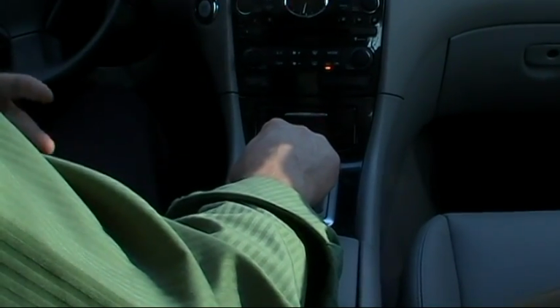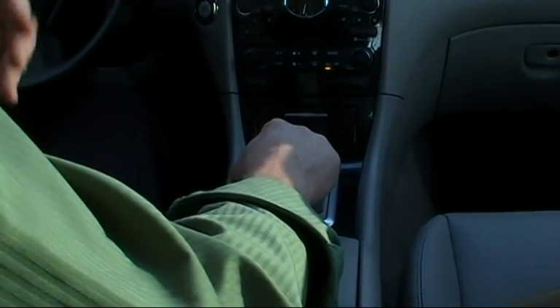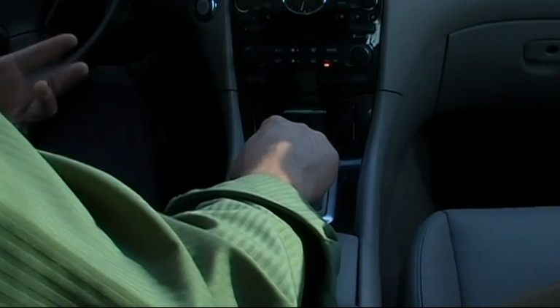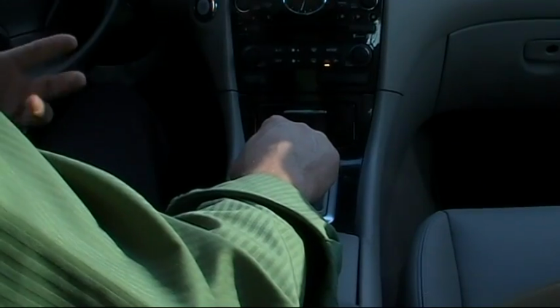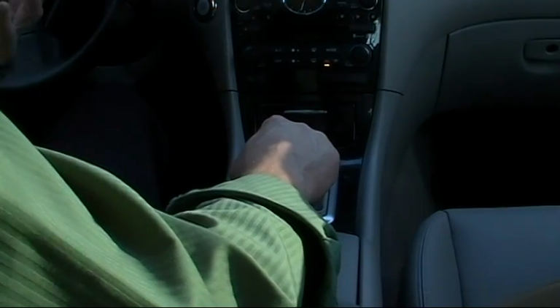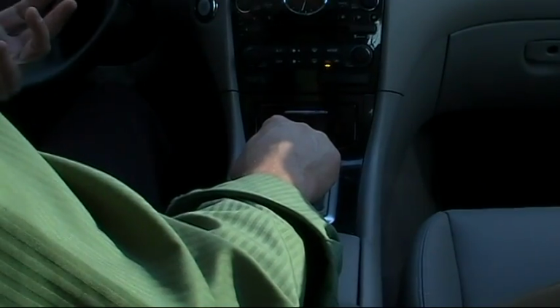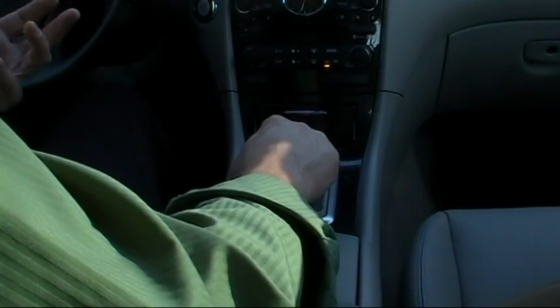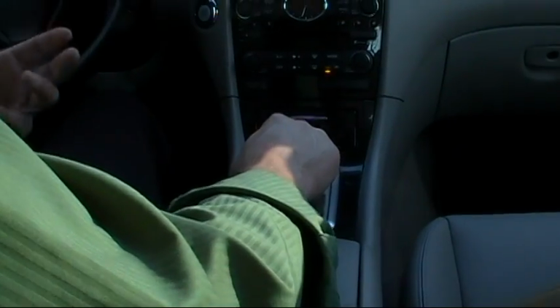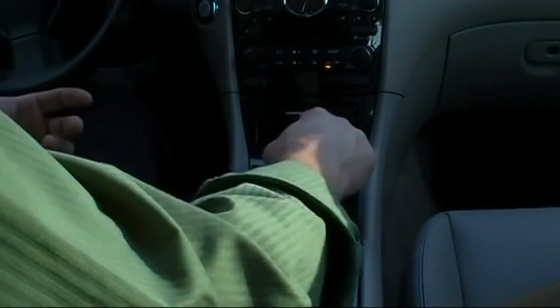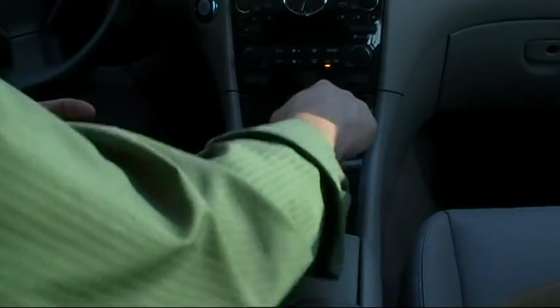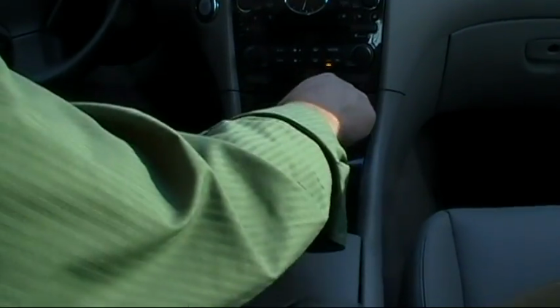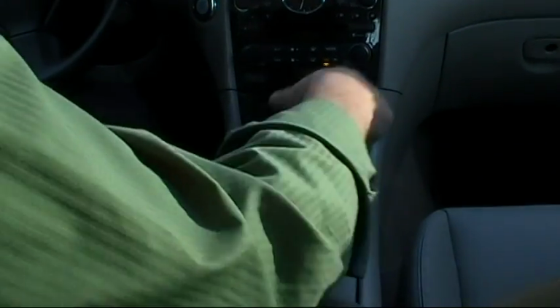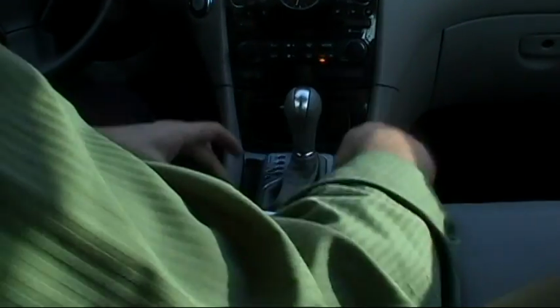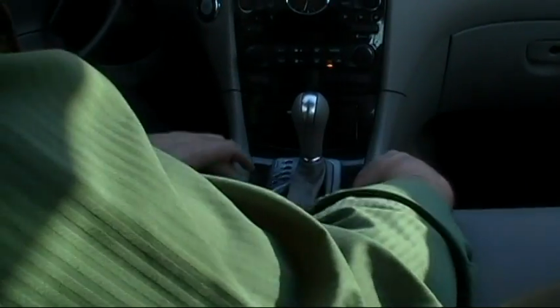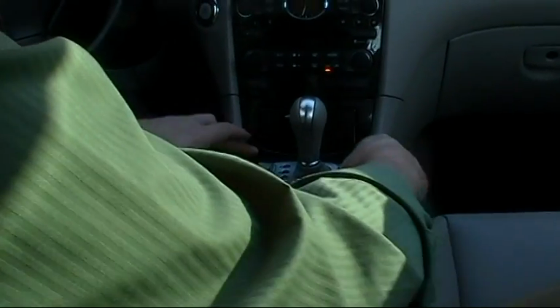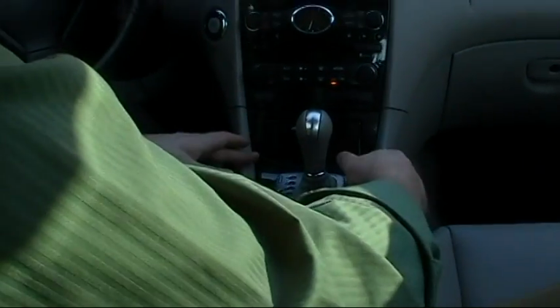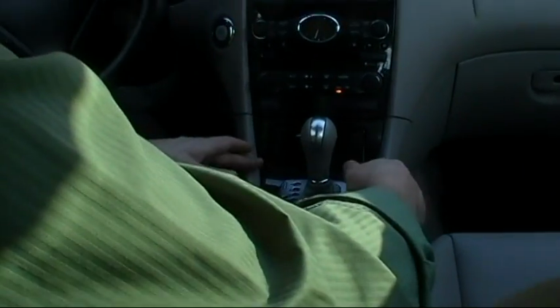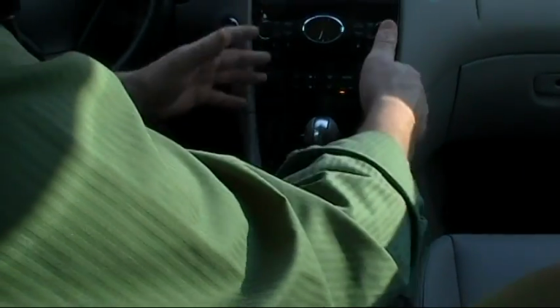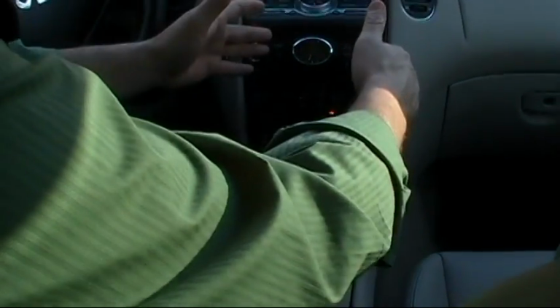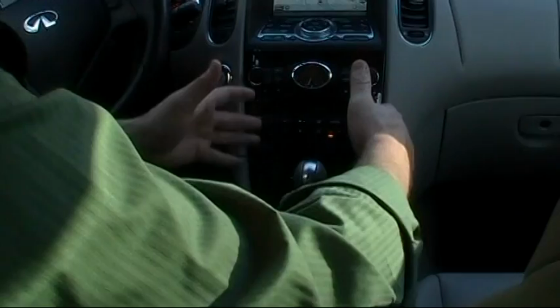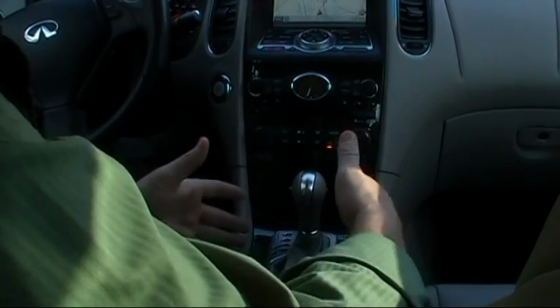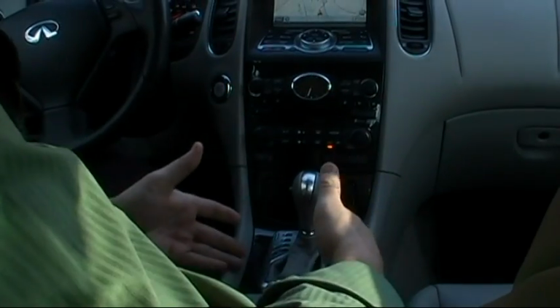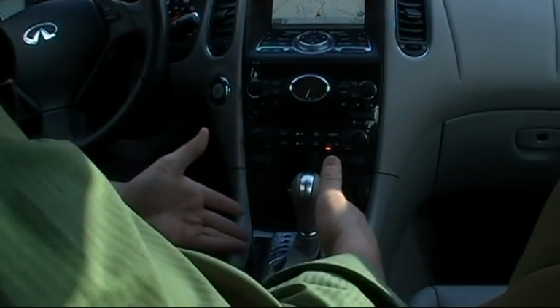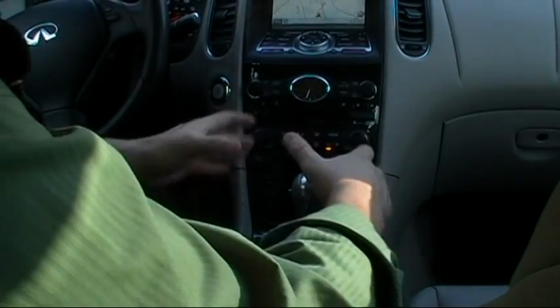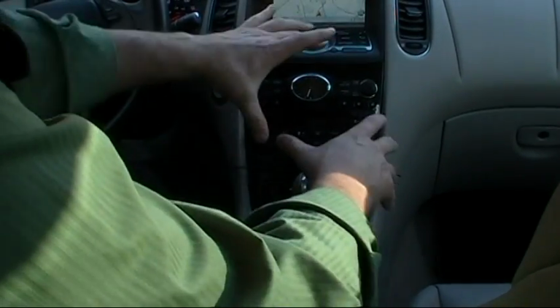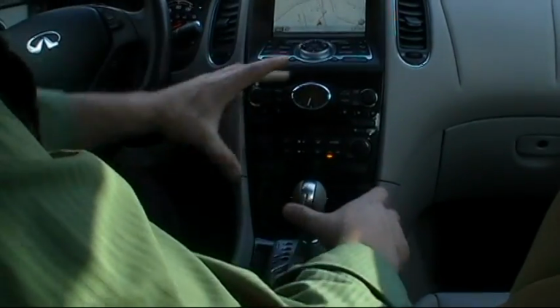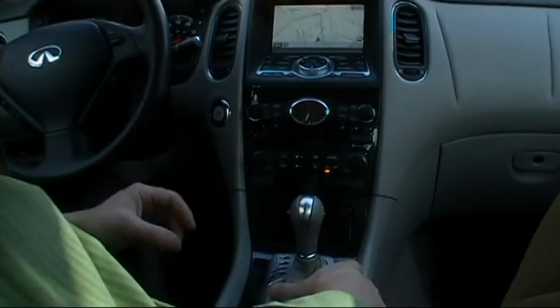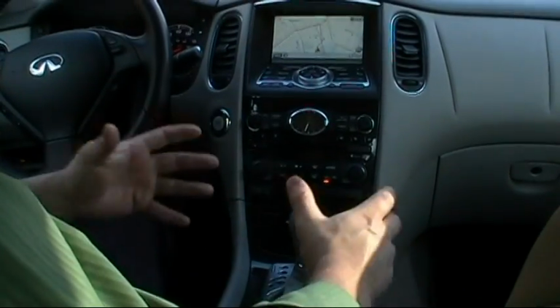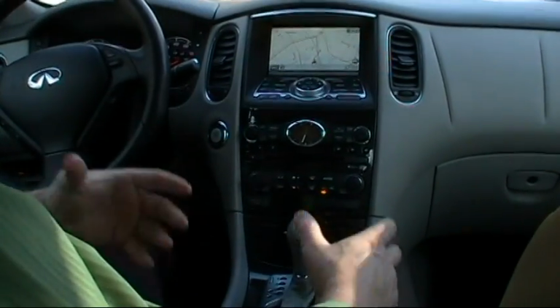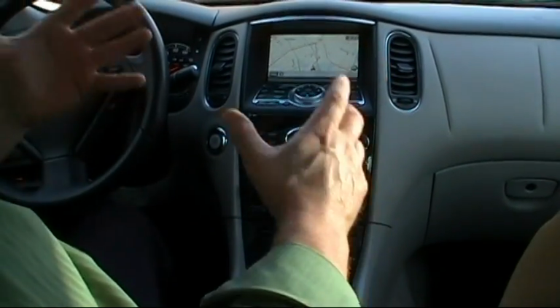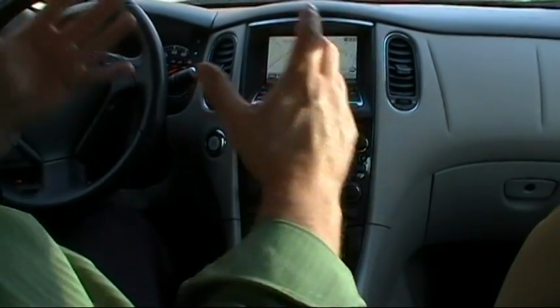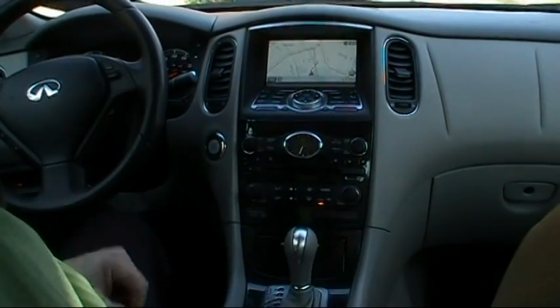Check out this beautiful polished black onyx trim on the center console. It really accents the interior of the EX35 just perfectly.